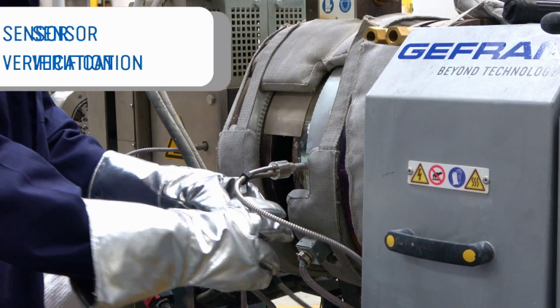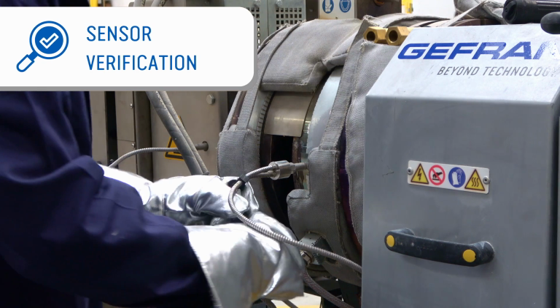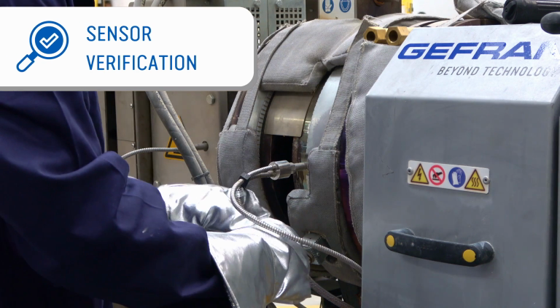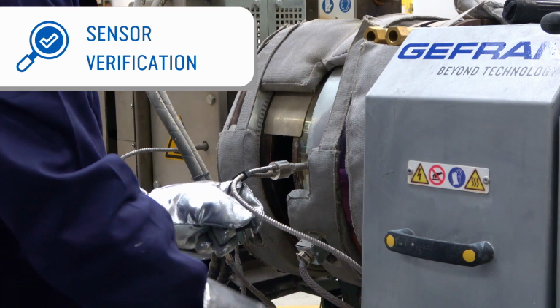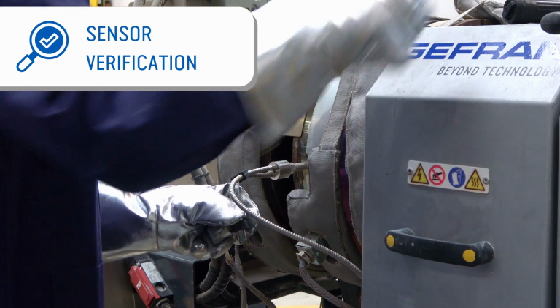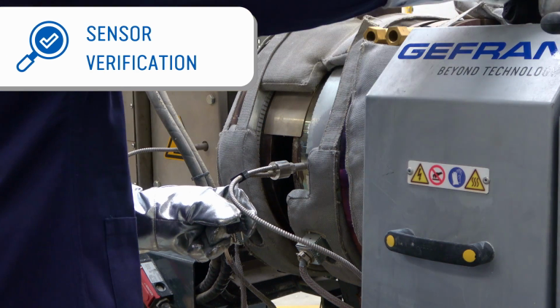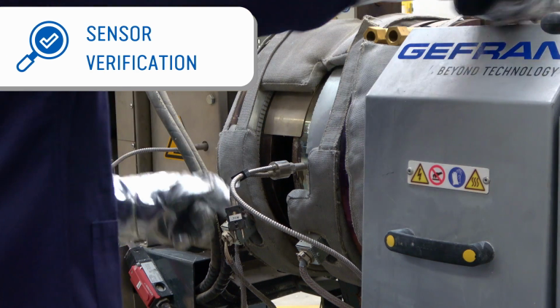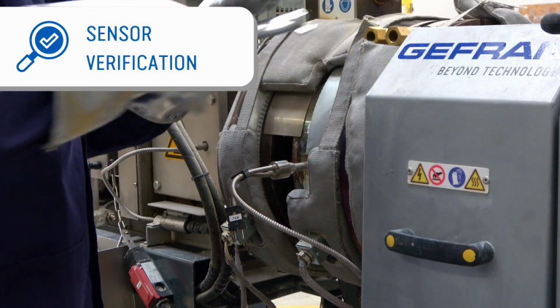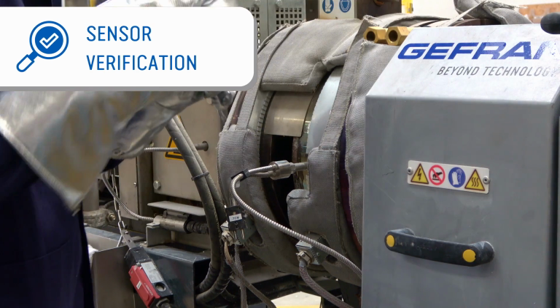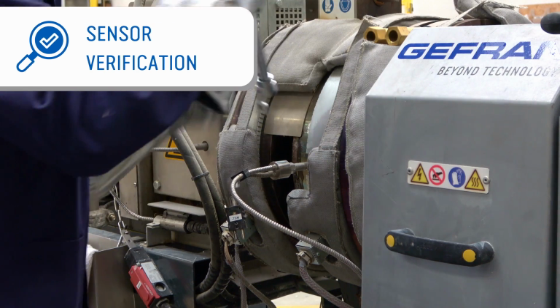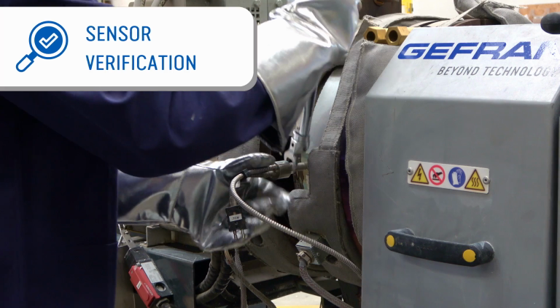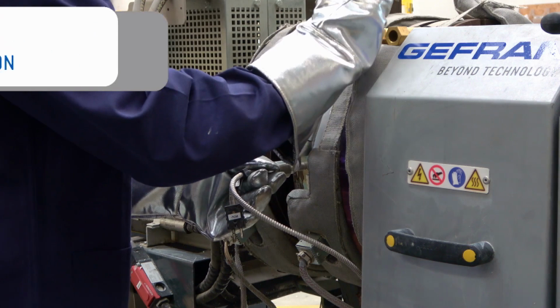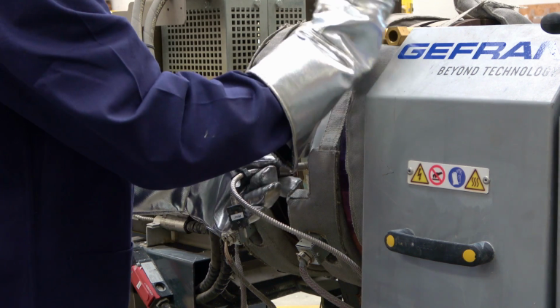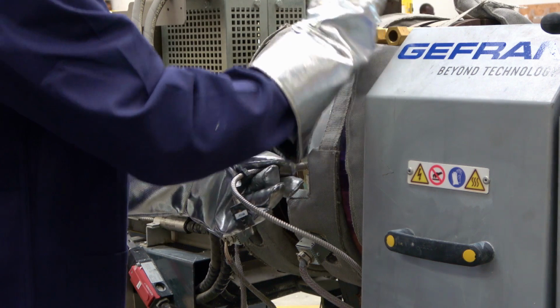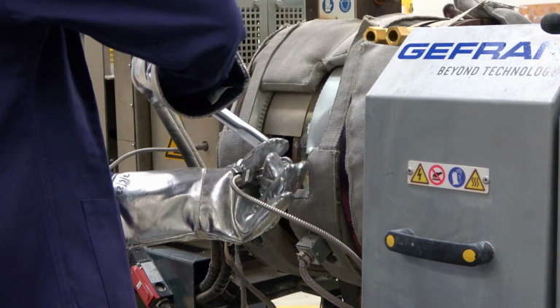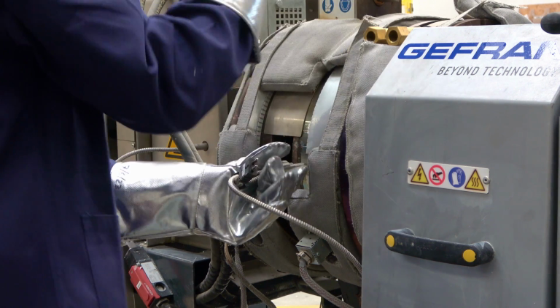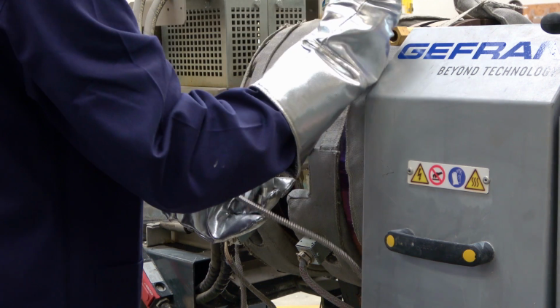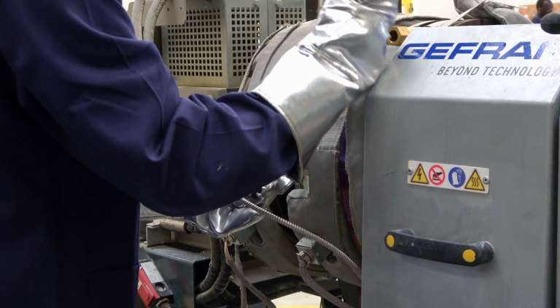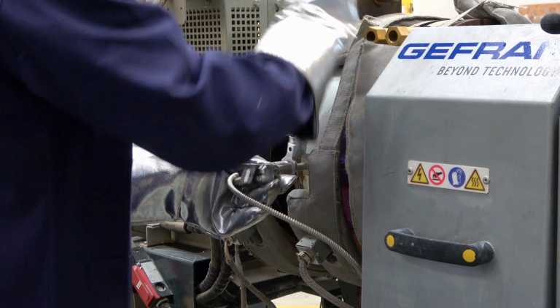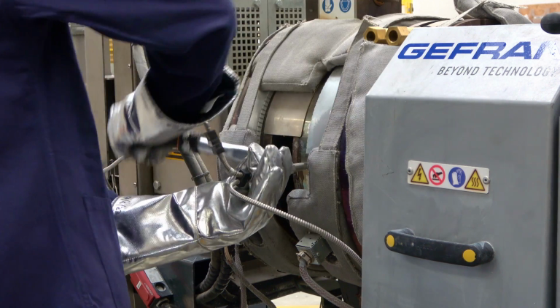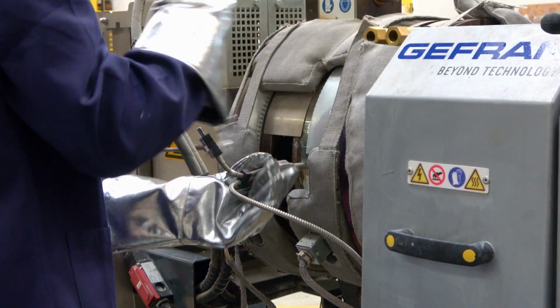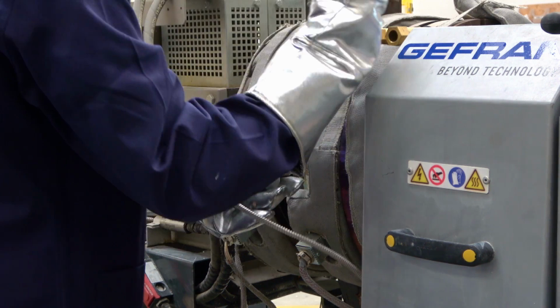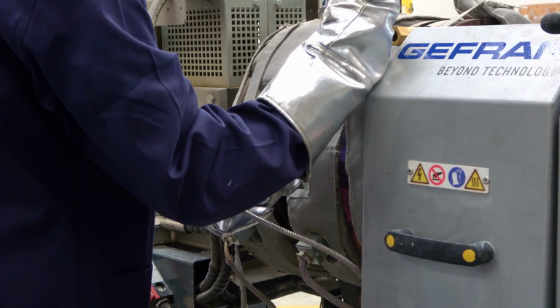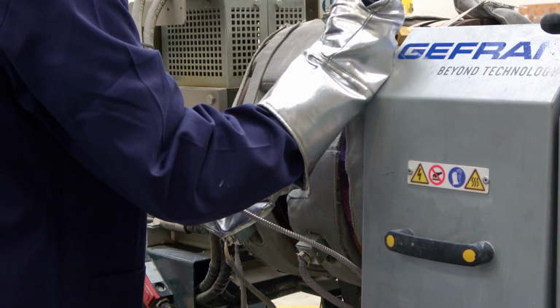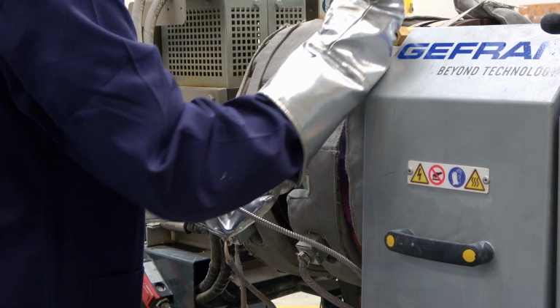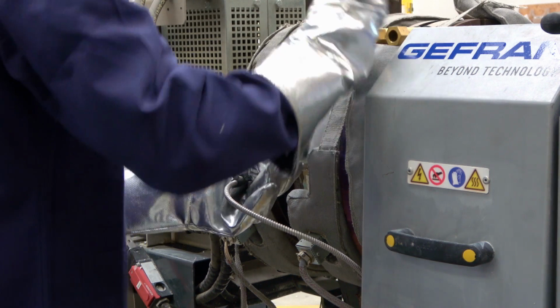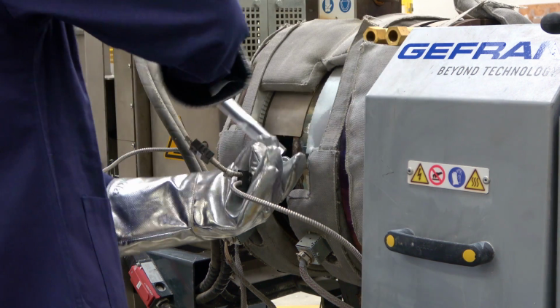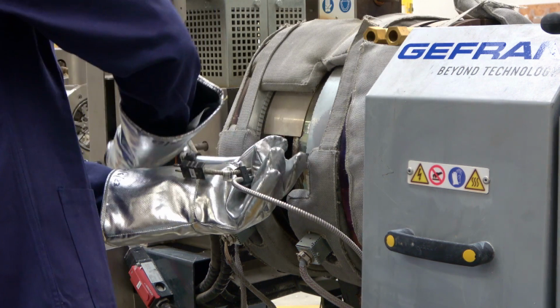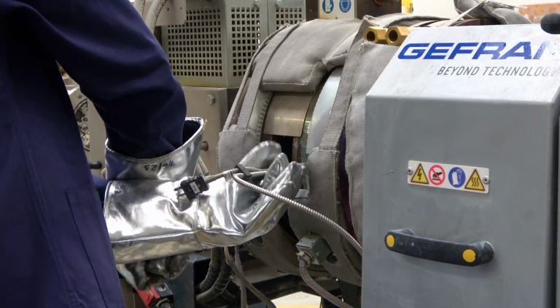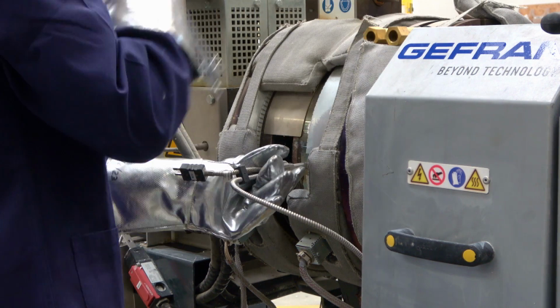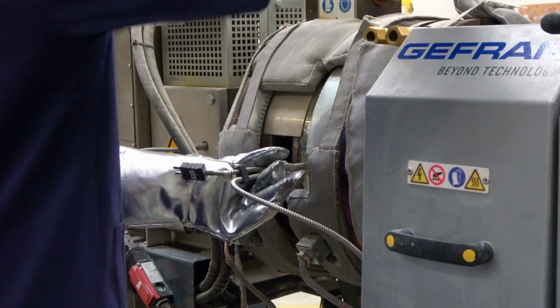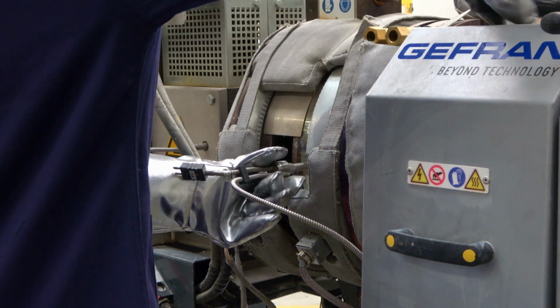Sensor verification. The sensor removal operation must be performed according to two rules. One, the machine must be at full operating temperature. Two, the machine must be at zero pressure.